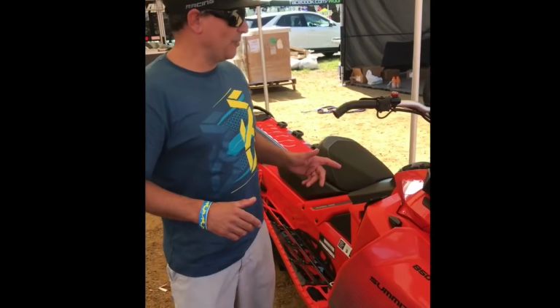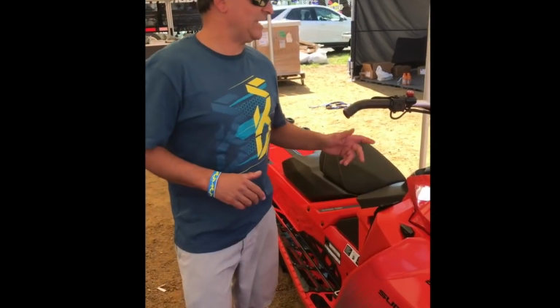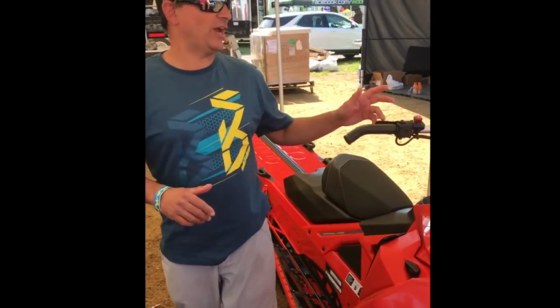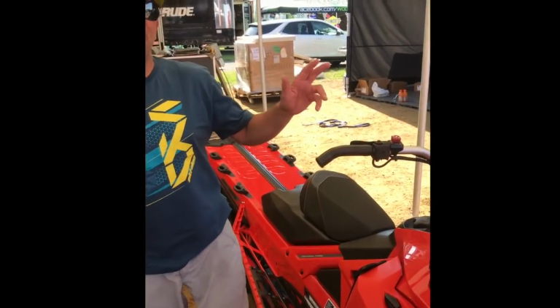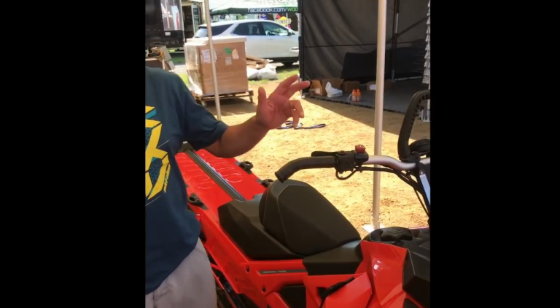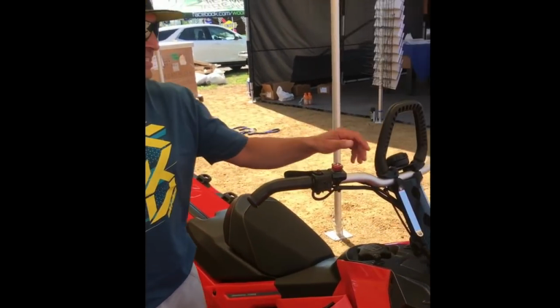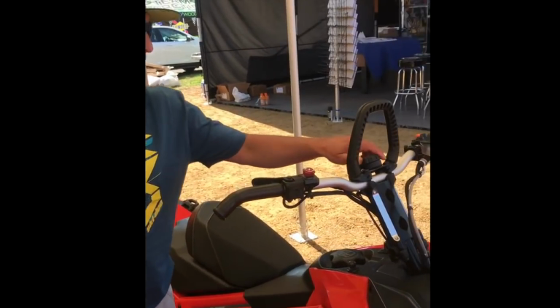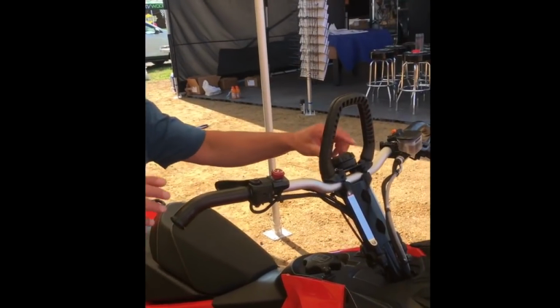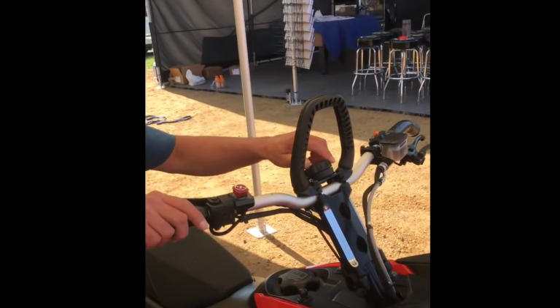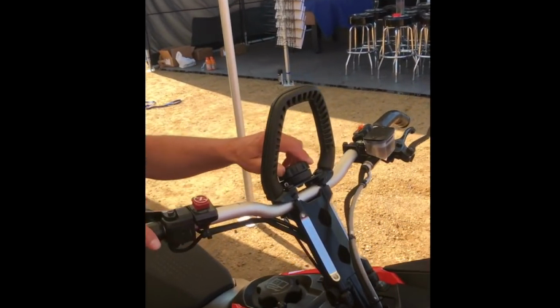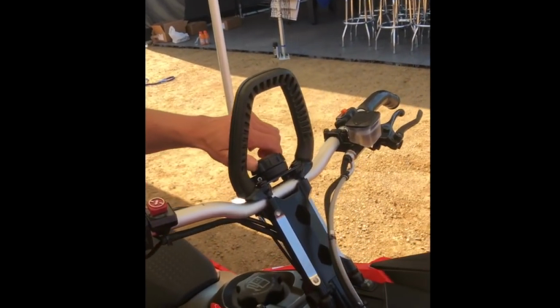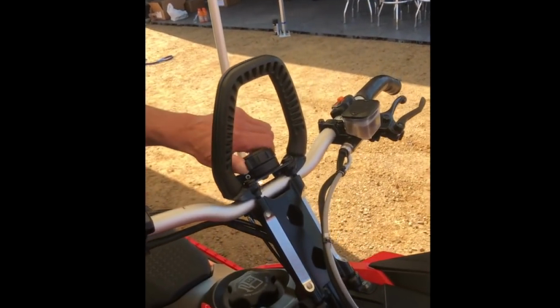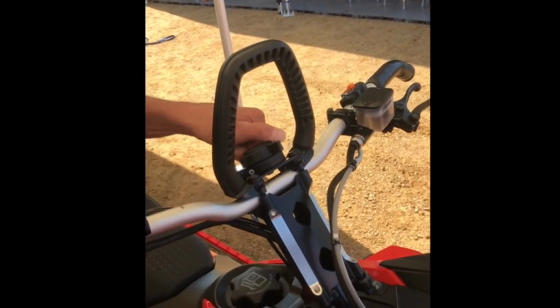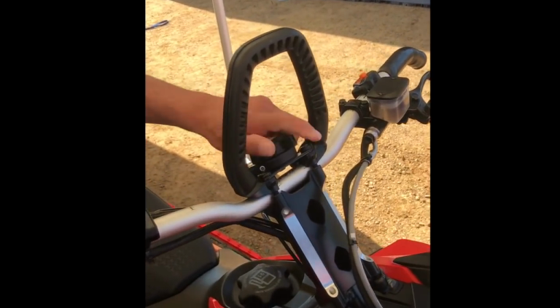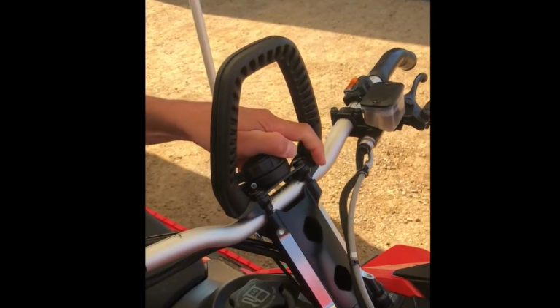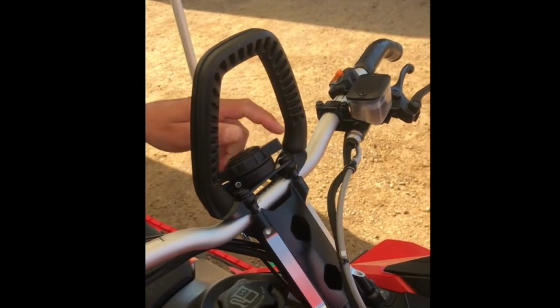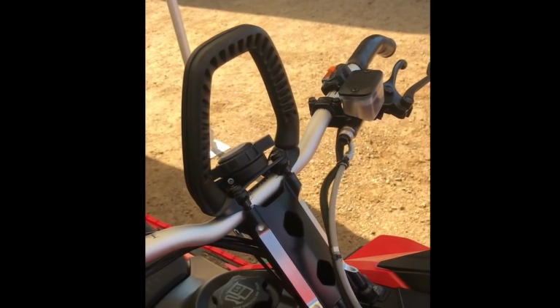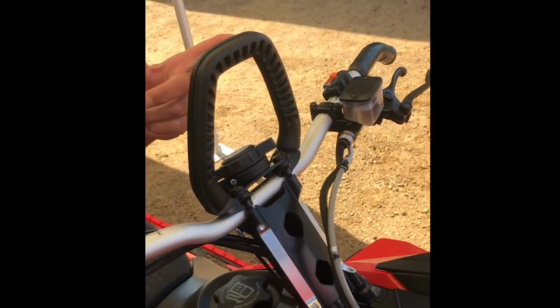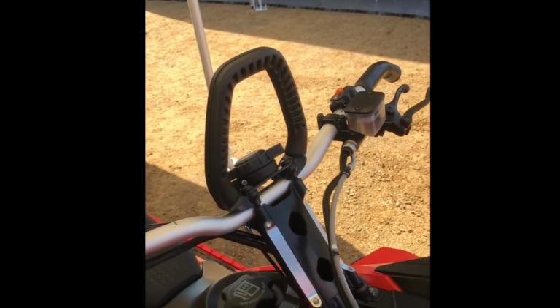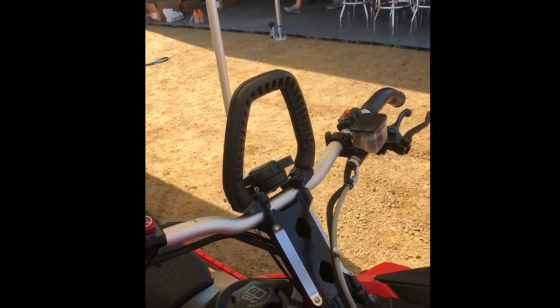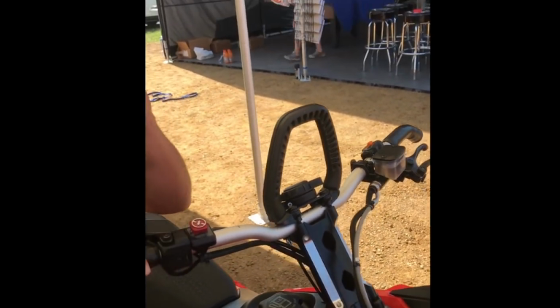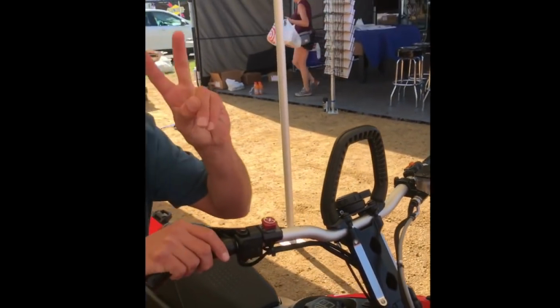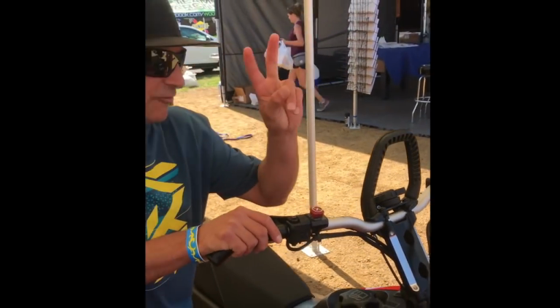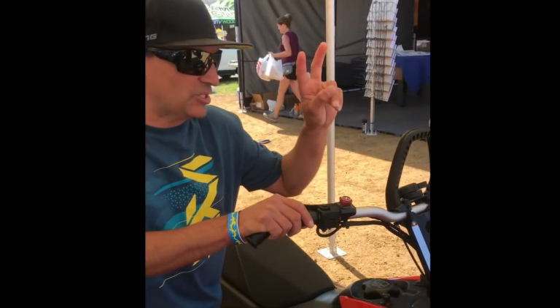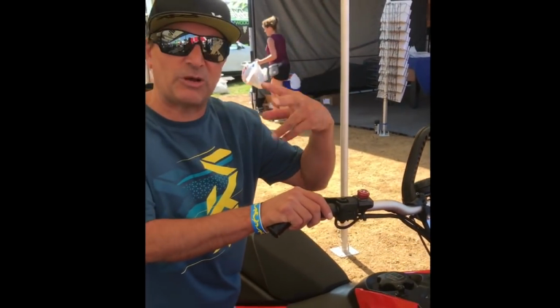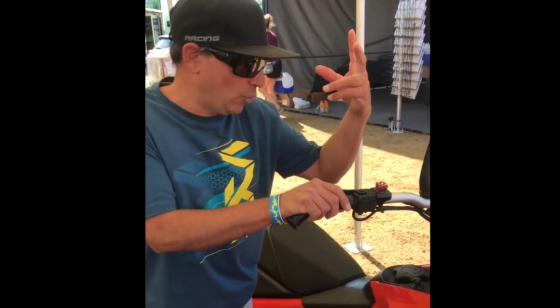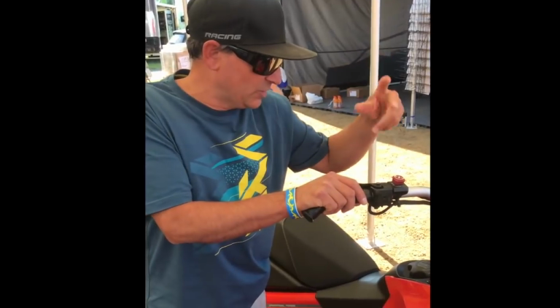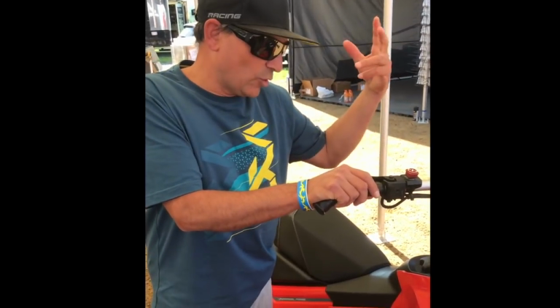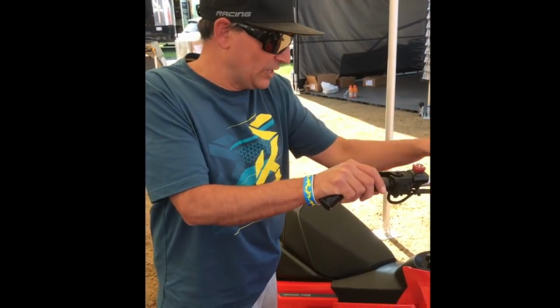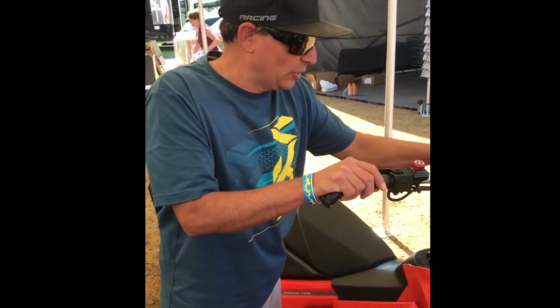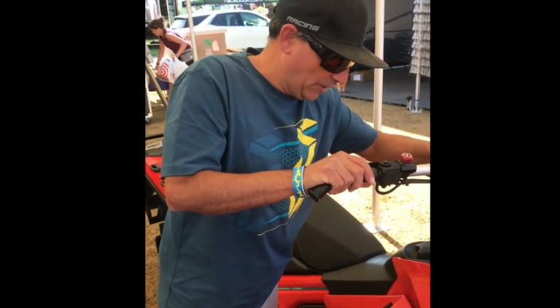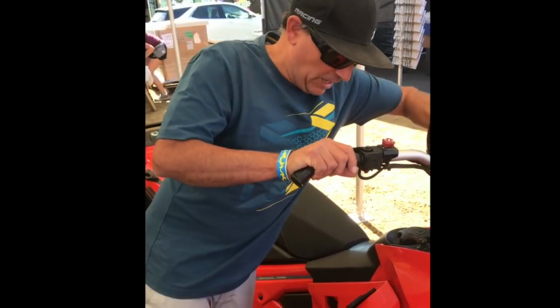Moving back here, another great accessory is the limiter strap adjust. Right up here on the handlebars — it adjusts your limiter strap and you can put it in two different positions by two holes. So really cool and on the fly.